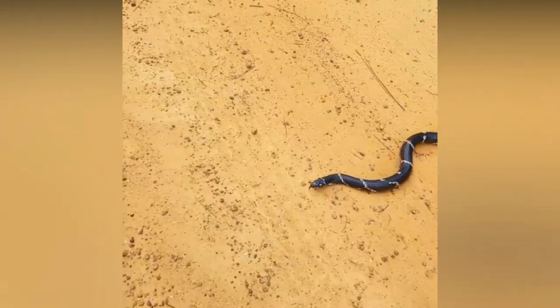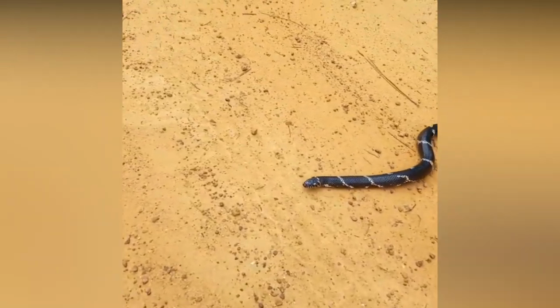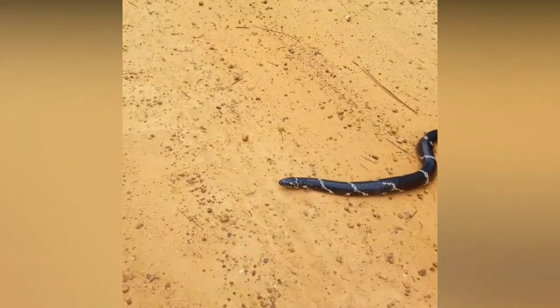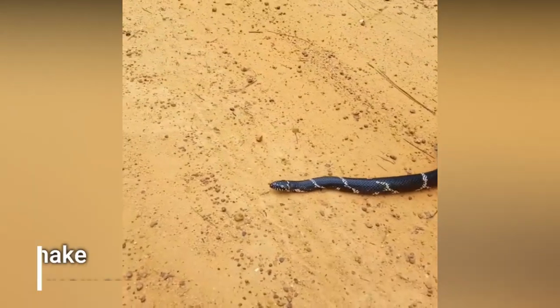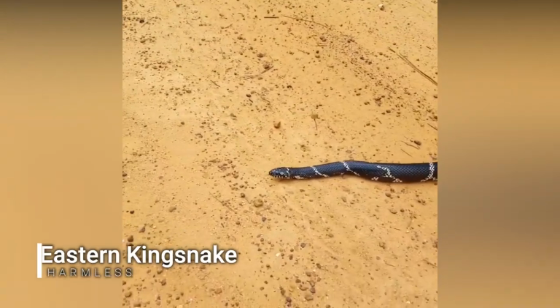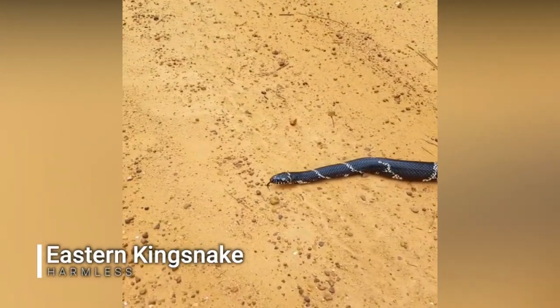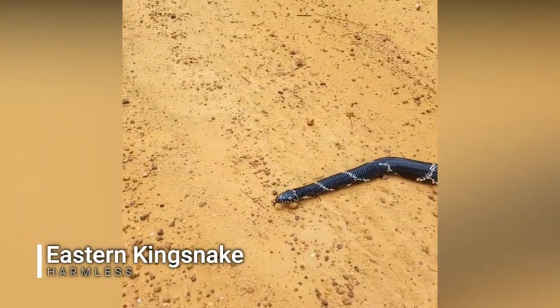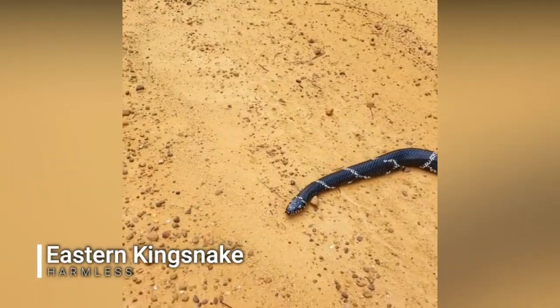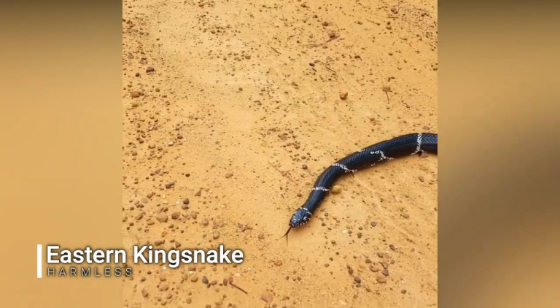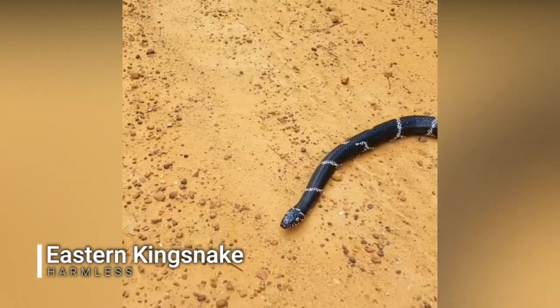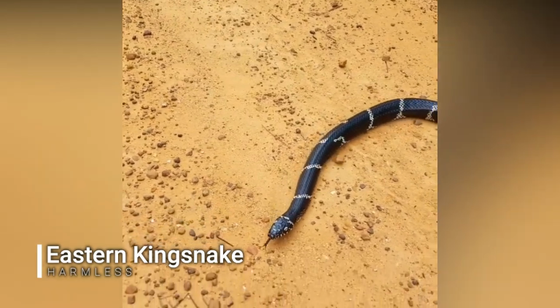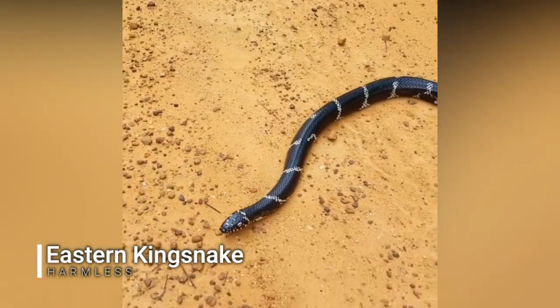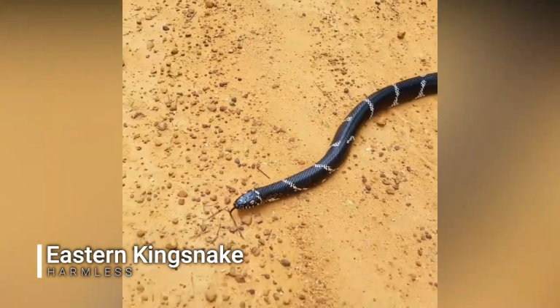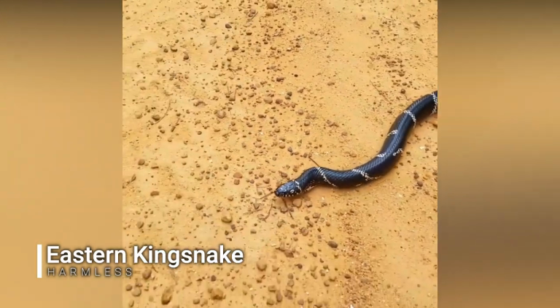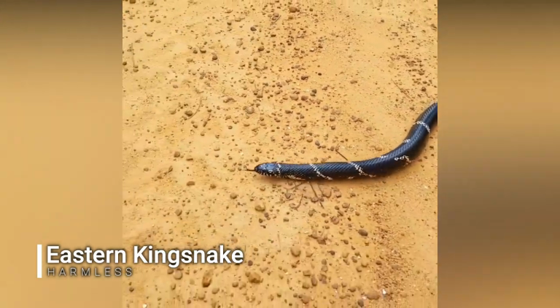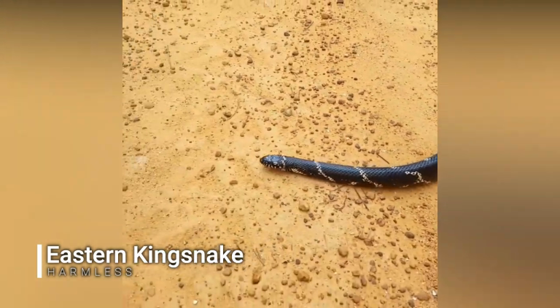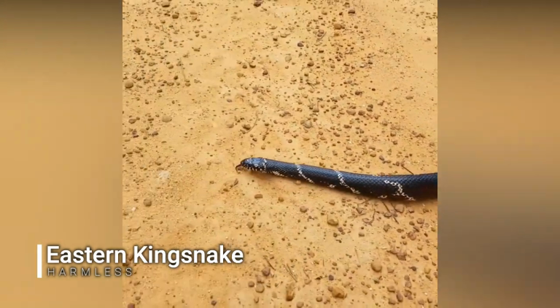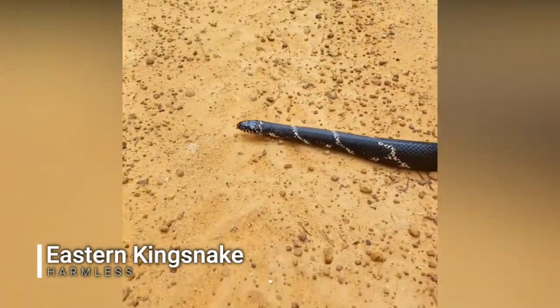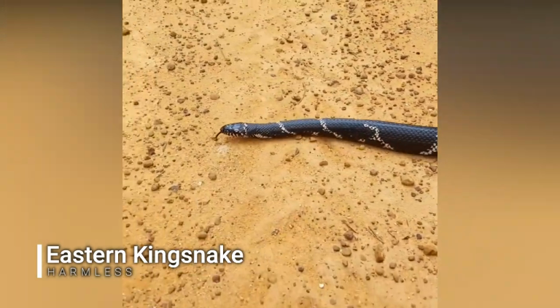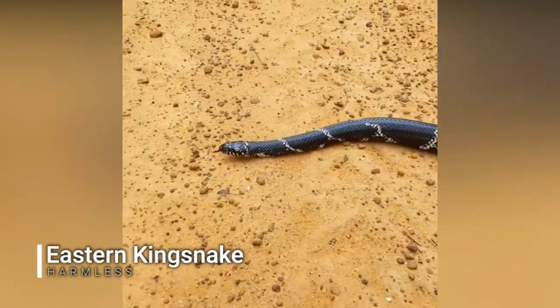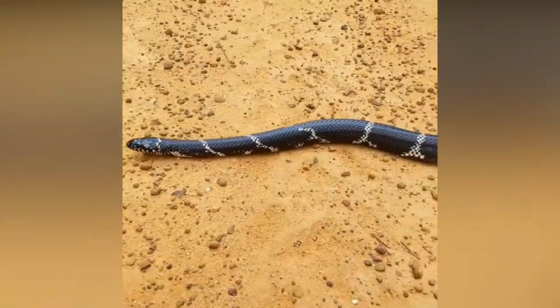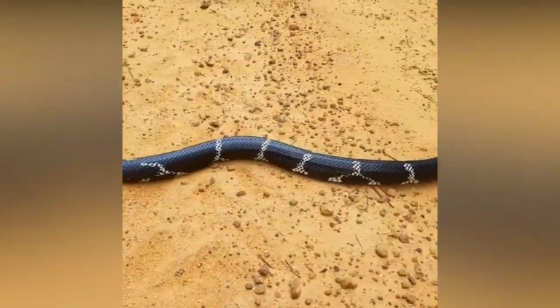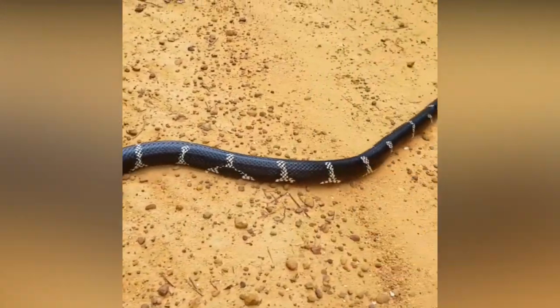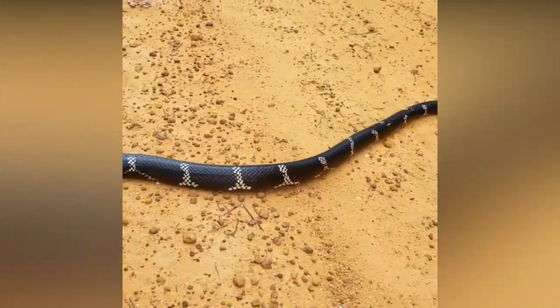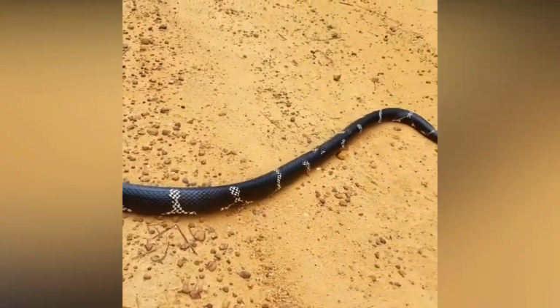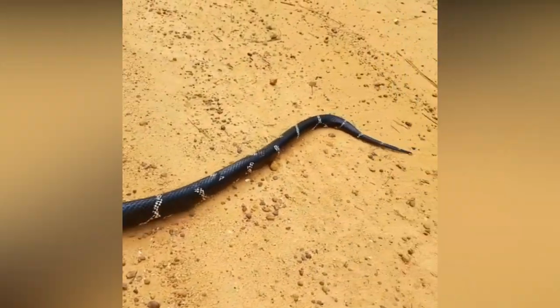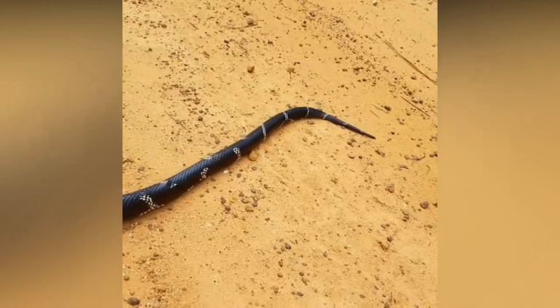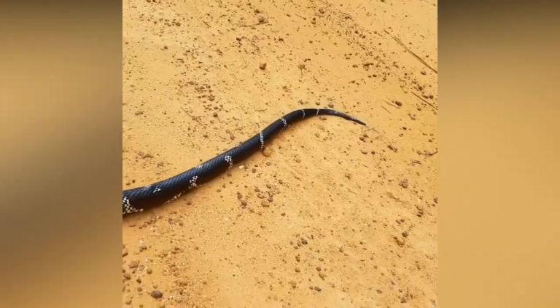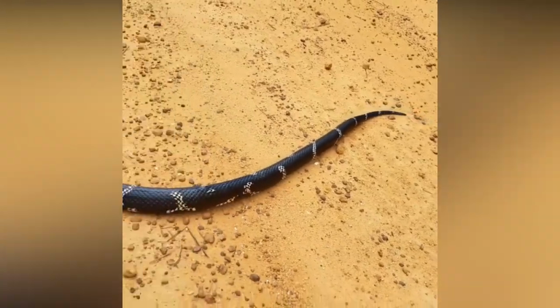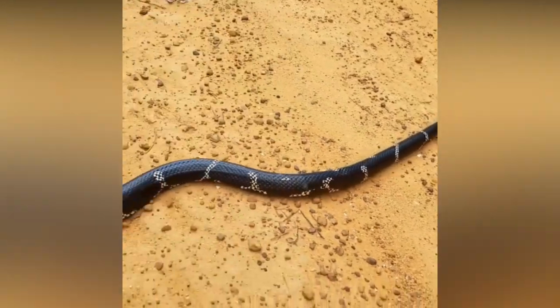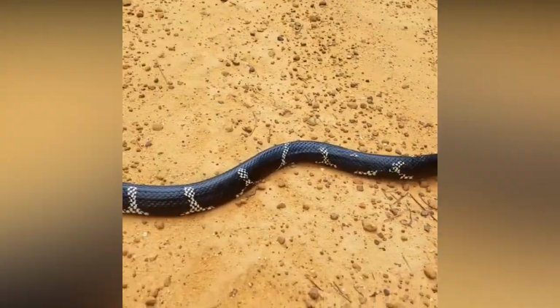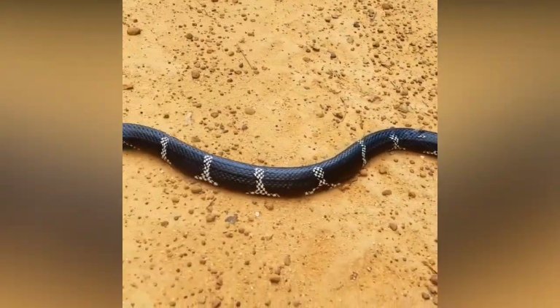Here in South Georgia, and I just cruised my lifer eastern kingsnake. What an amazing snake.